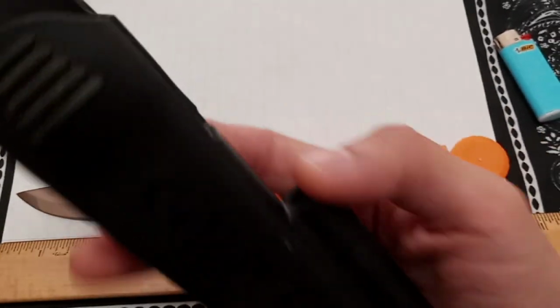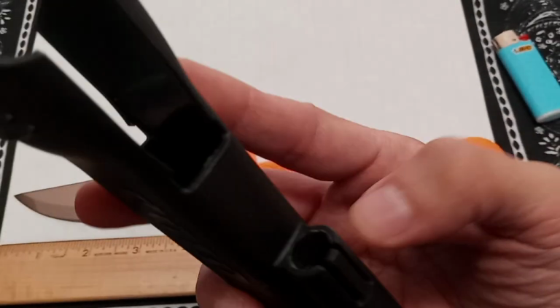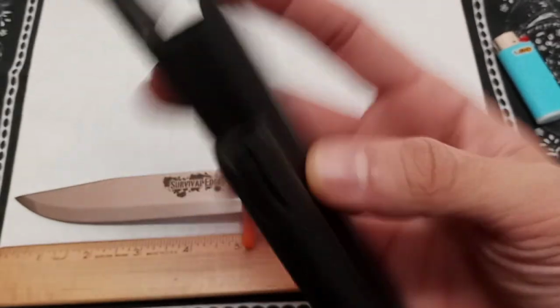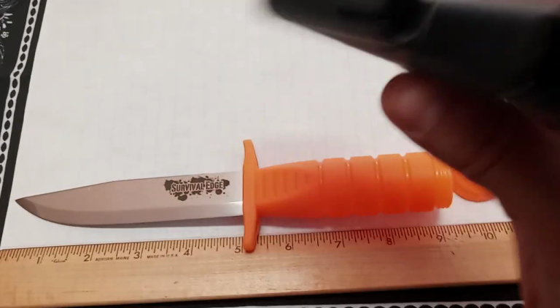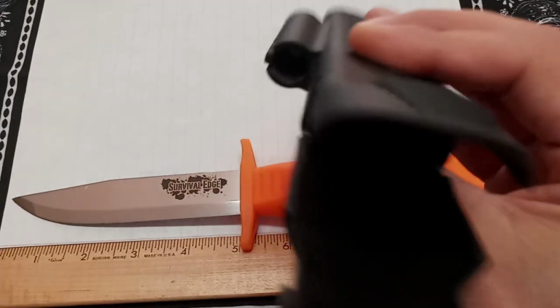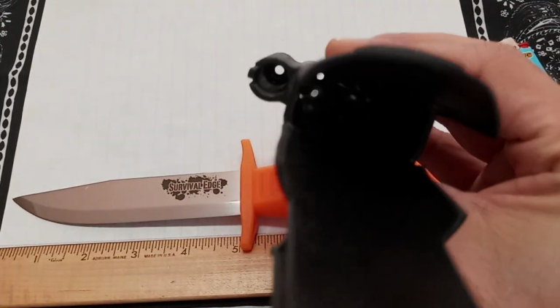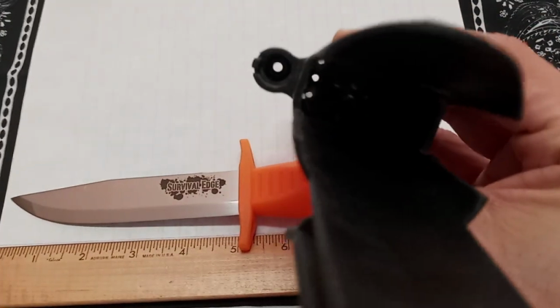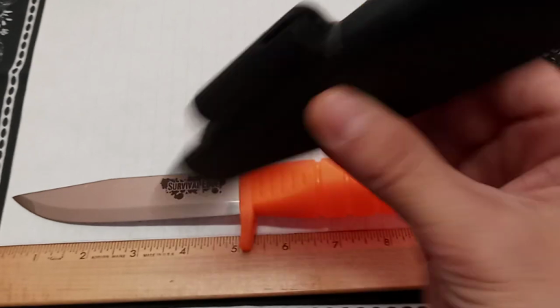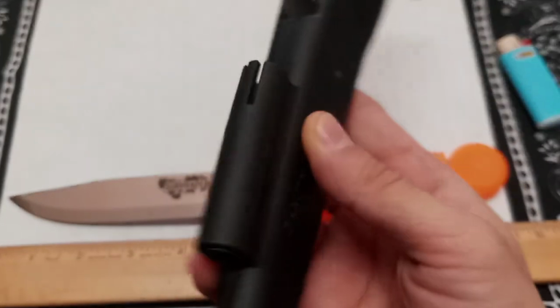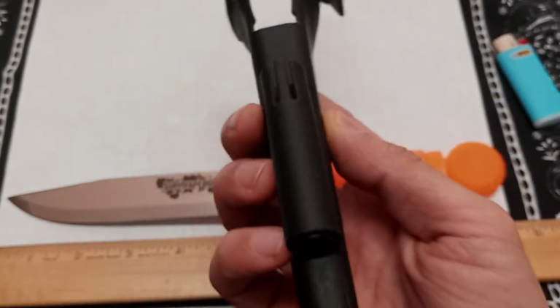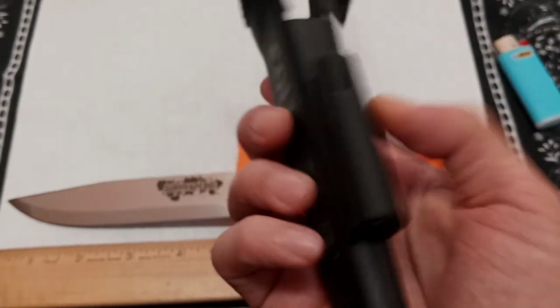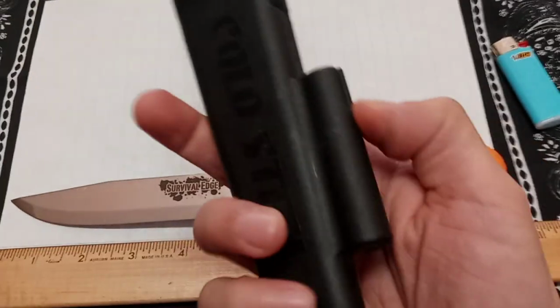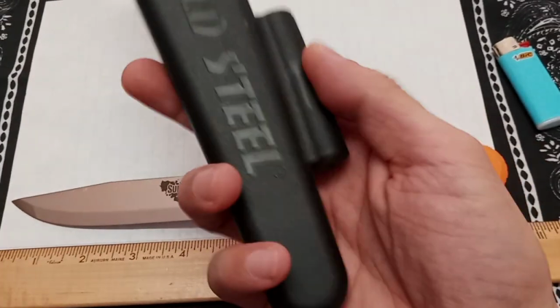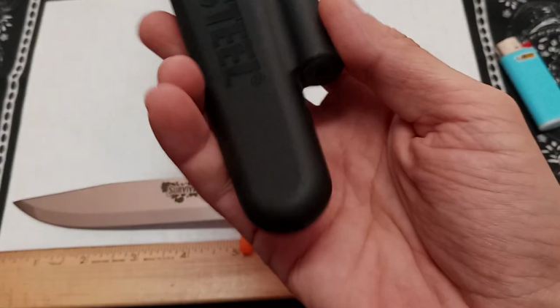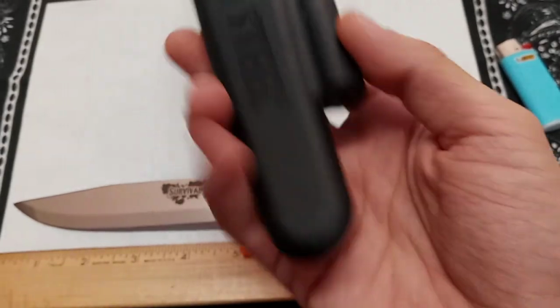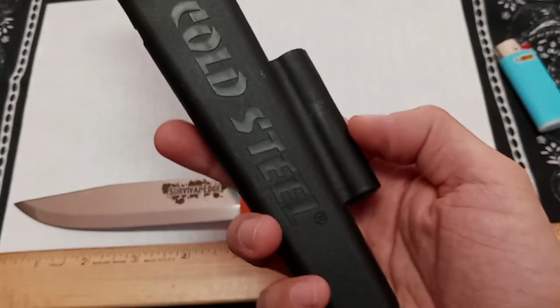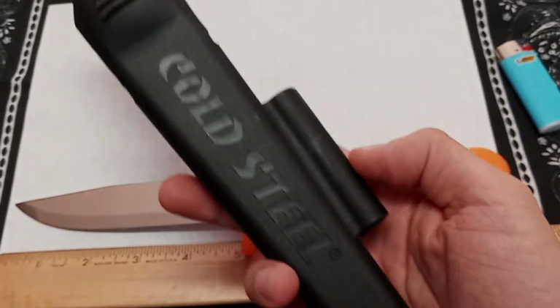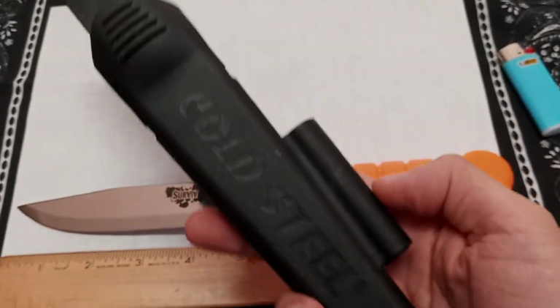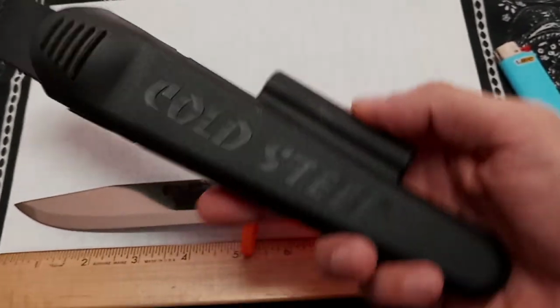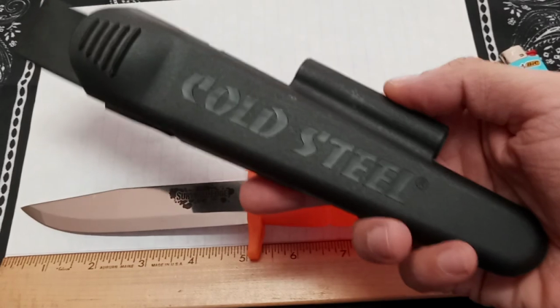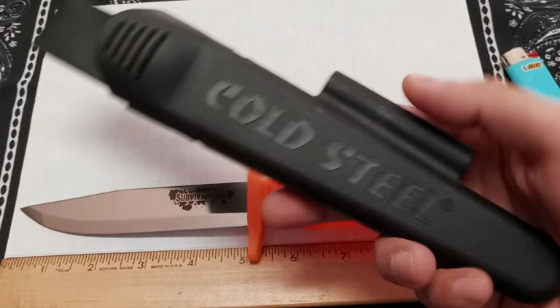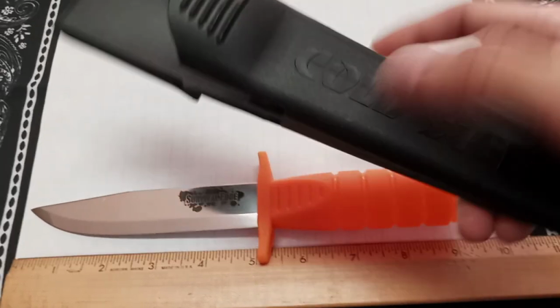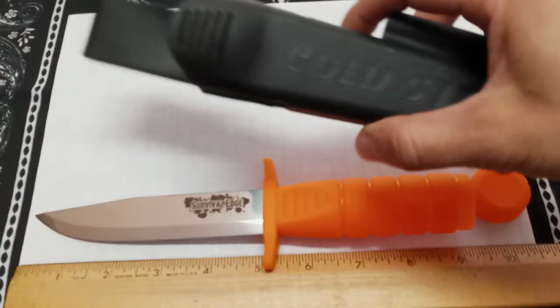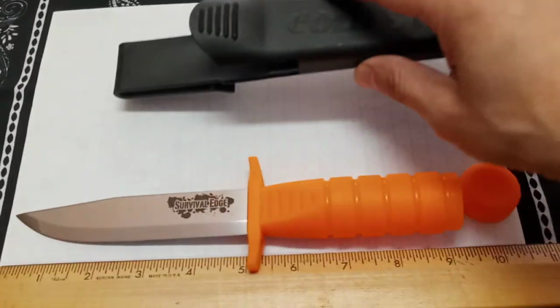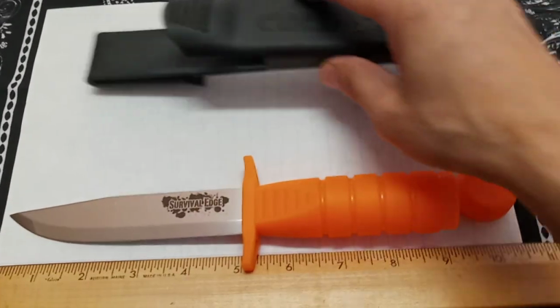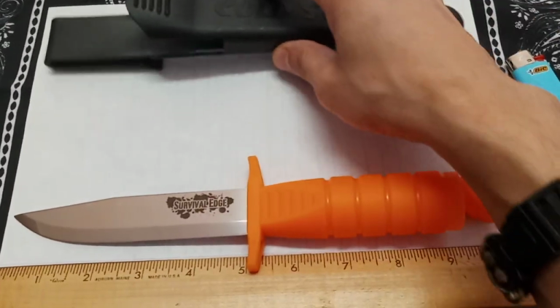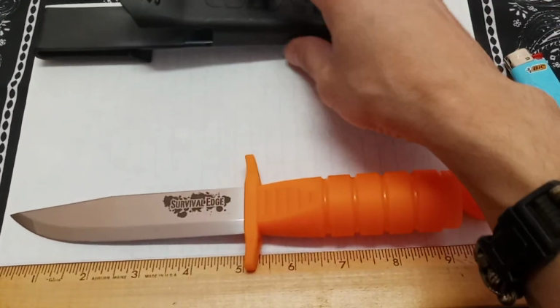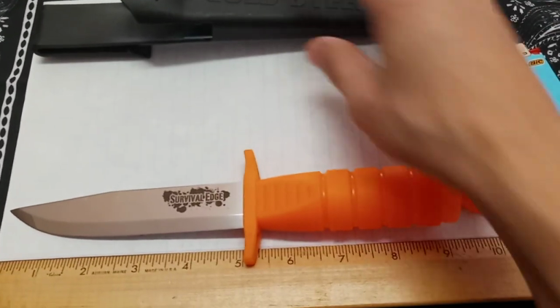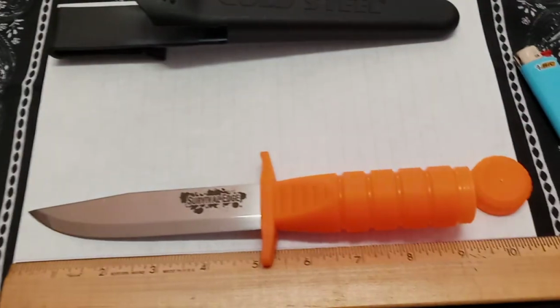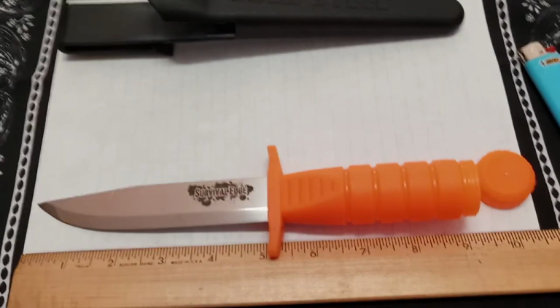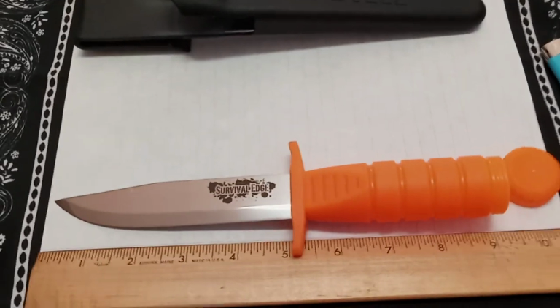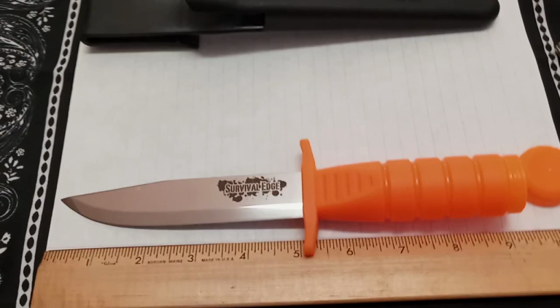We don't have the fire steel — it didn't come with ours secondhand — but I got a little janky one just to show a strike example. We'll try striking this ferro rod to see how it works.